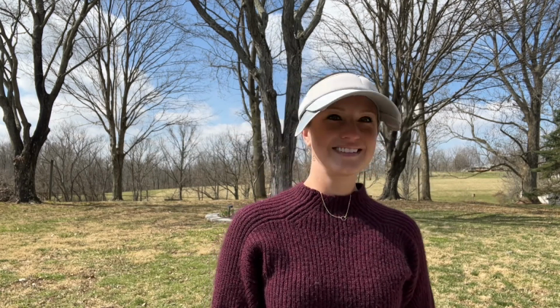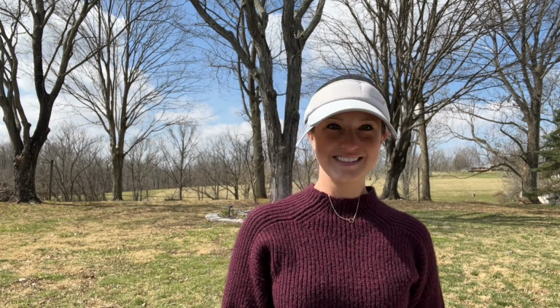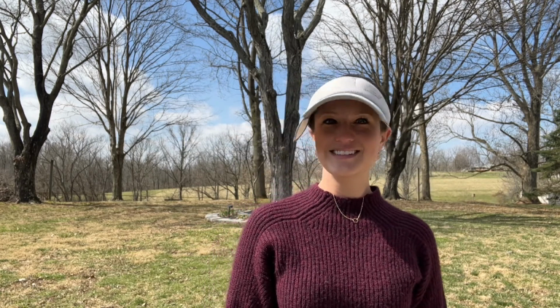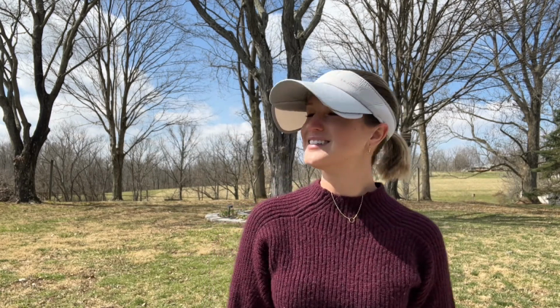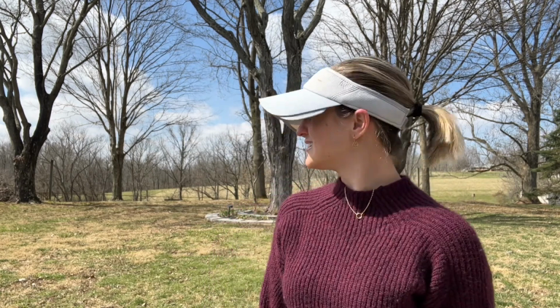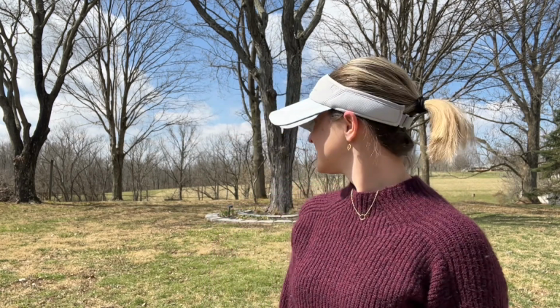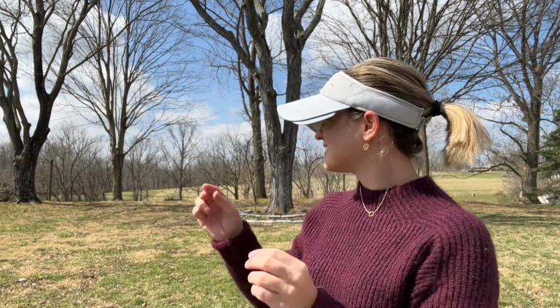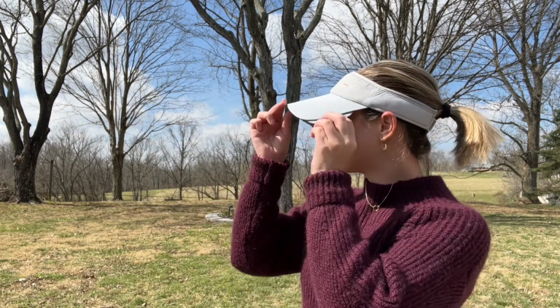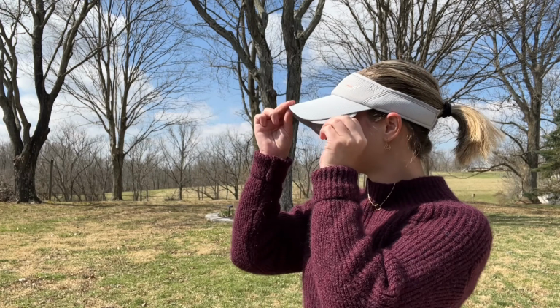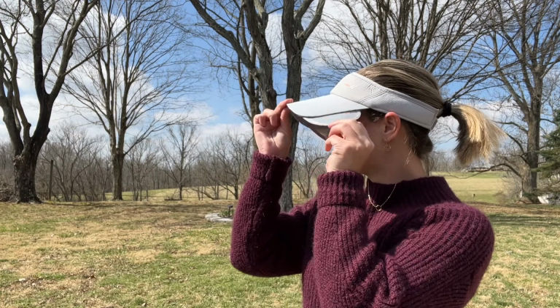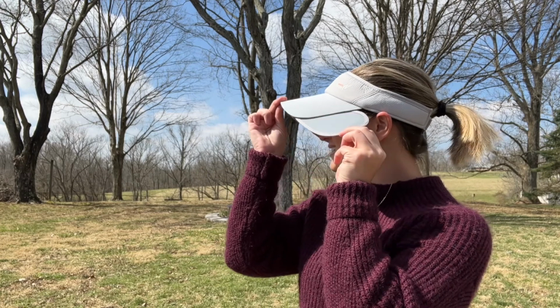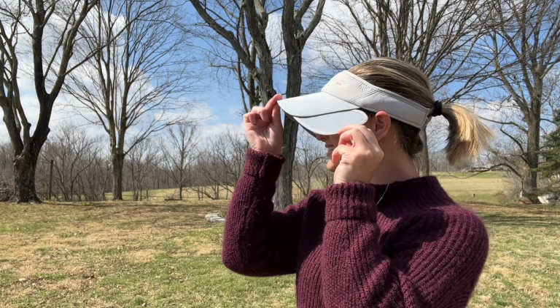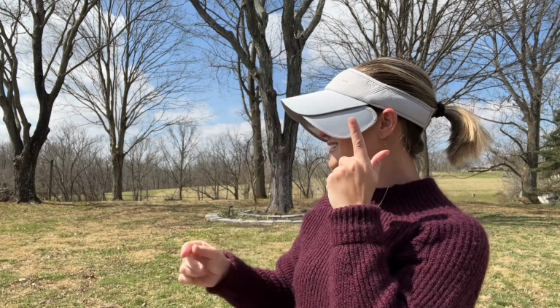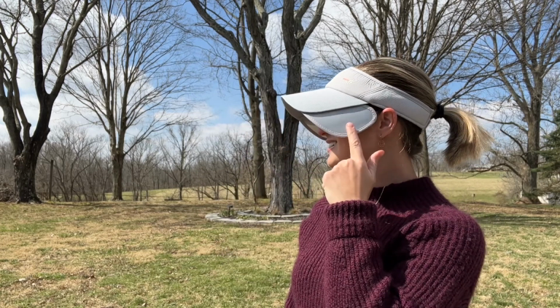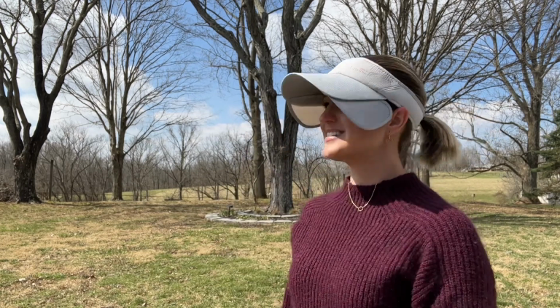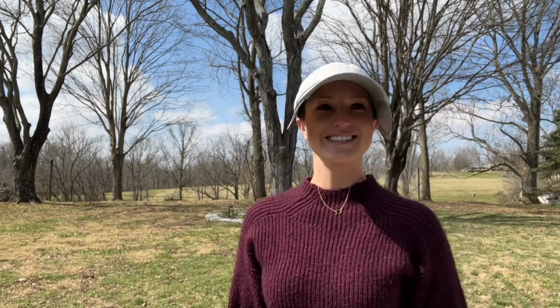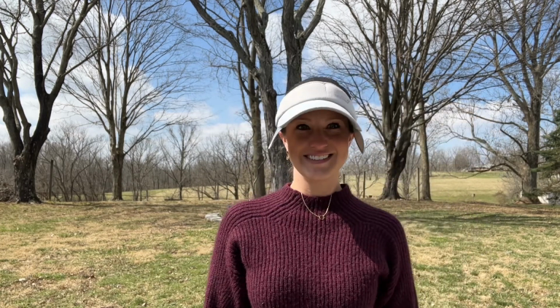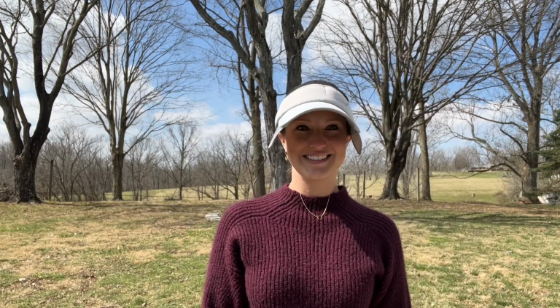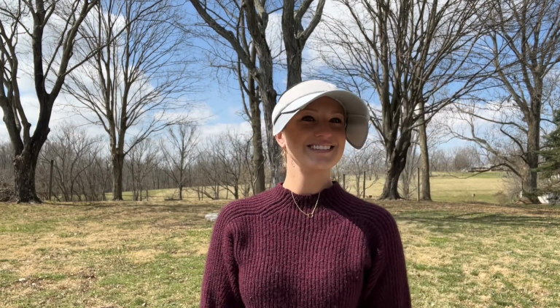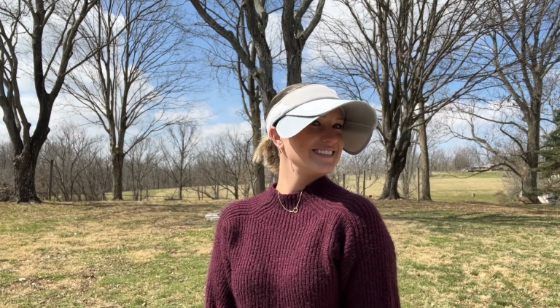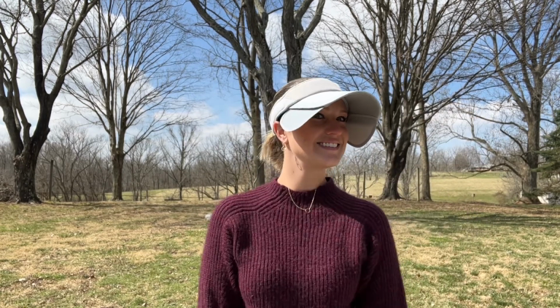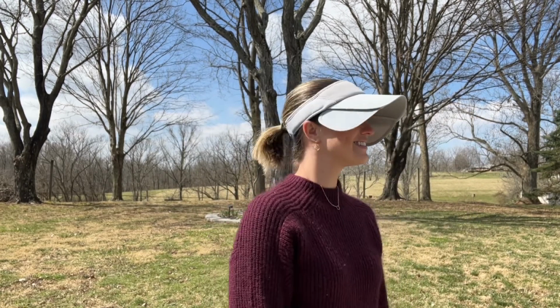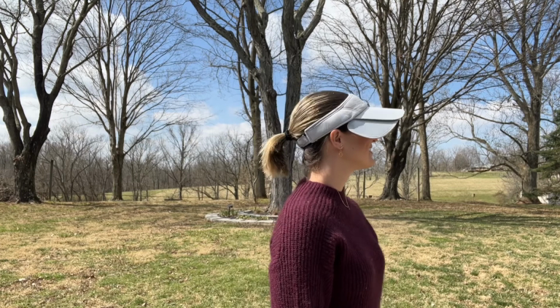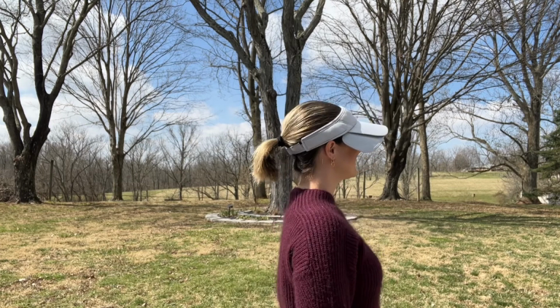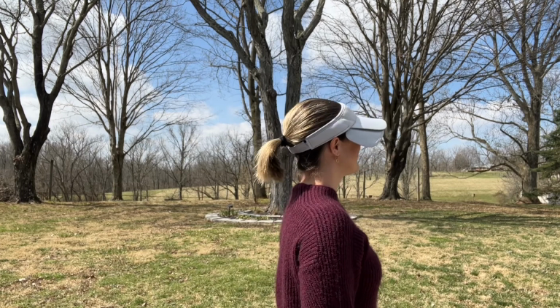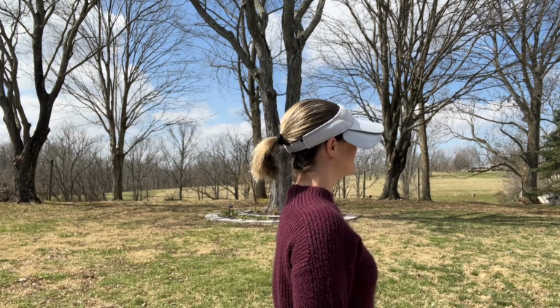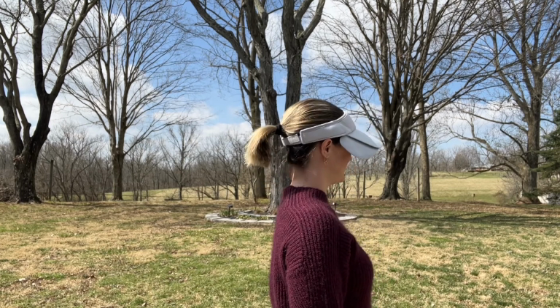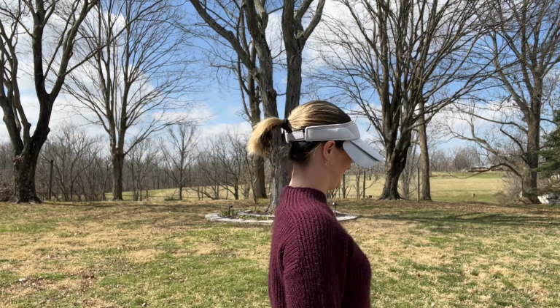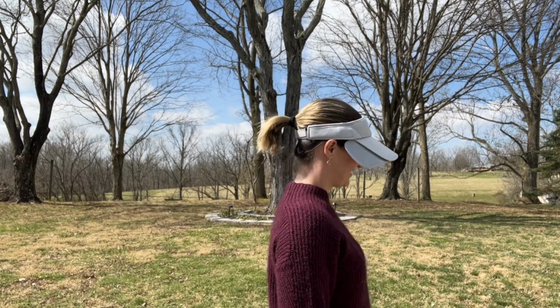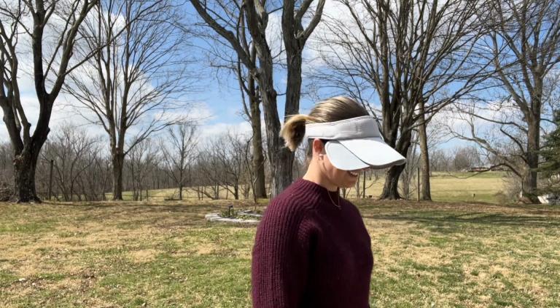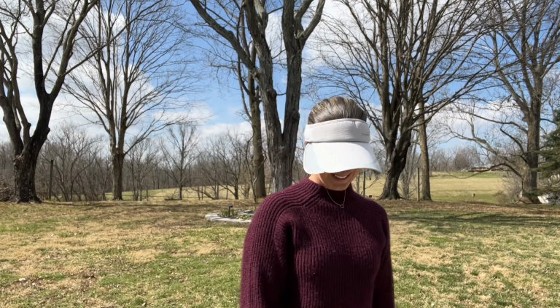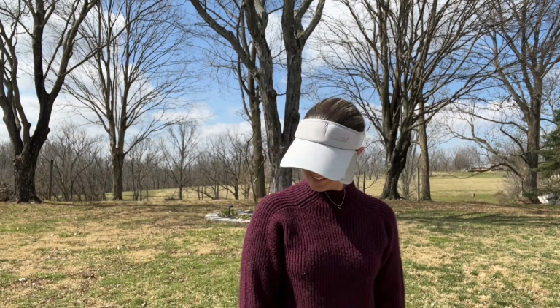Either way, we can be fashionable and practical by wearing this headwear. It's great if we're doing outdoor sports like tennis, golf, running, fishing, hiking, camping, gardening, or even jogging — great for anything we want to do outside — and it helps protect our eyes from the sun.